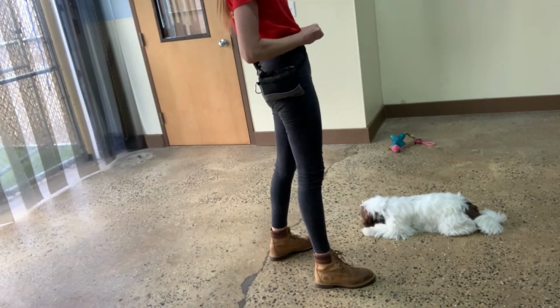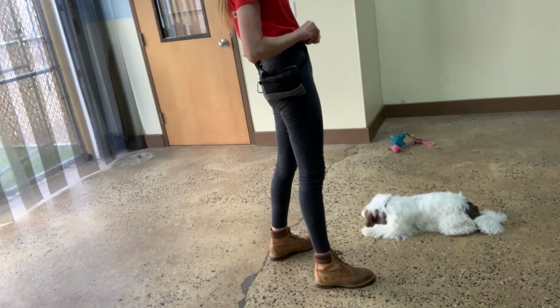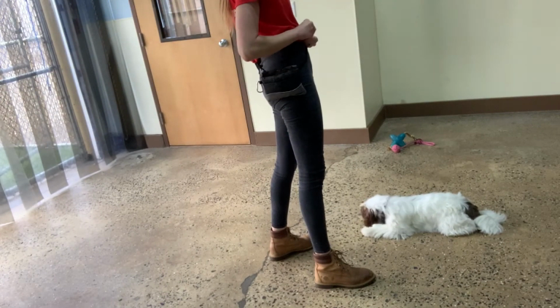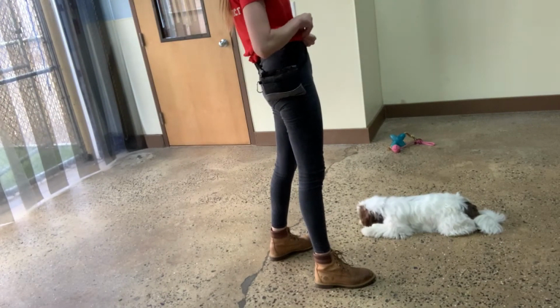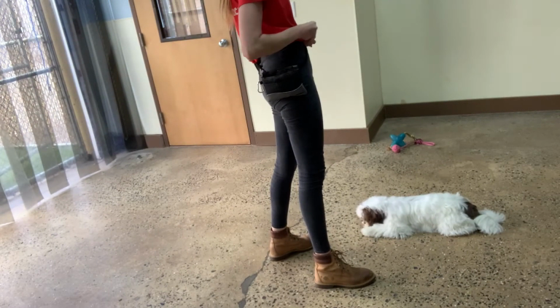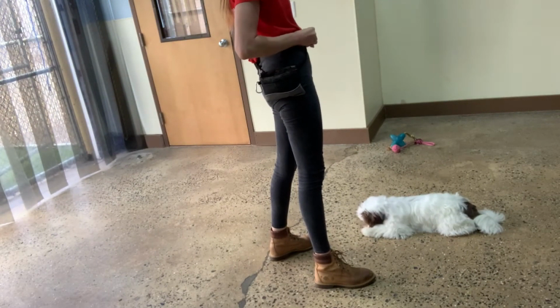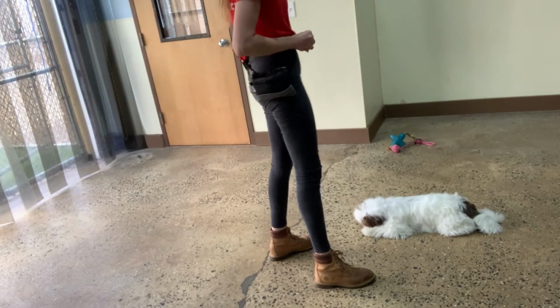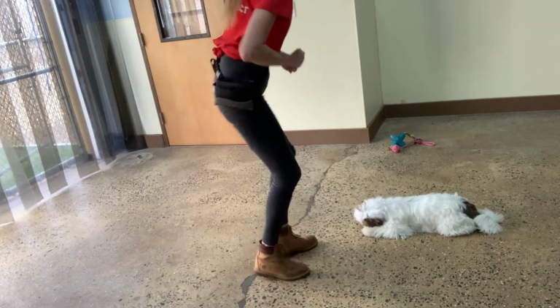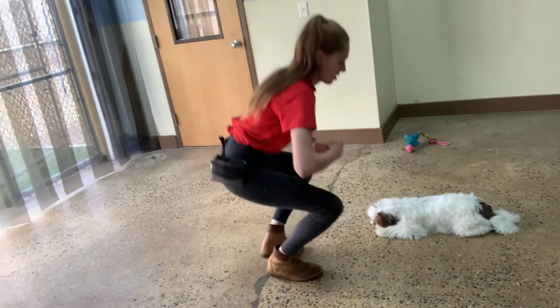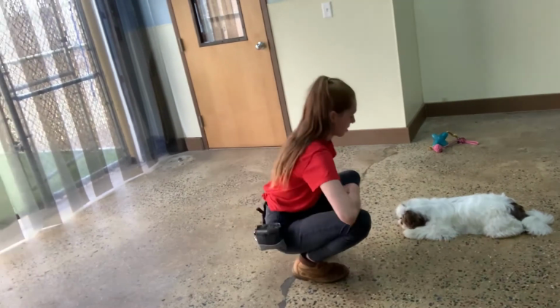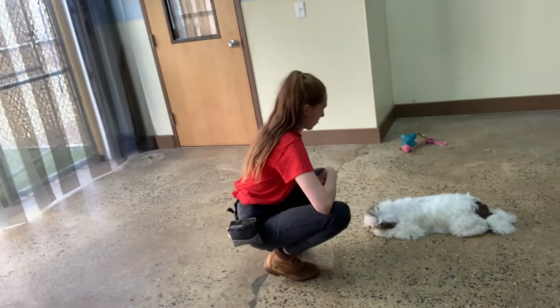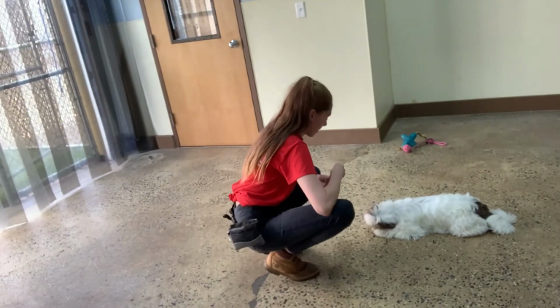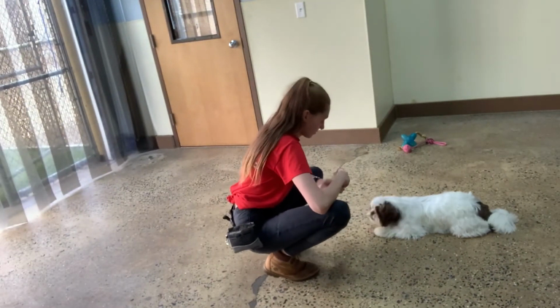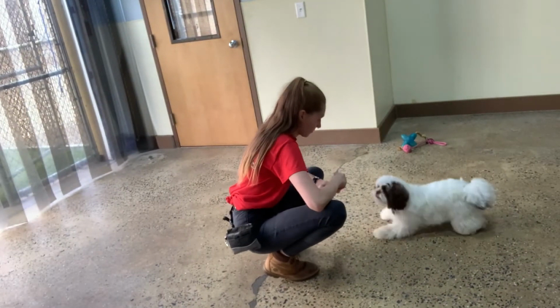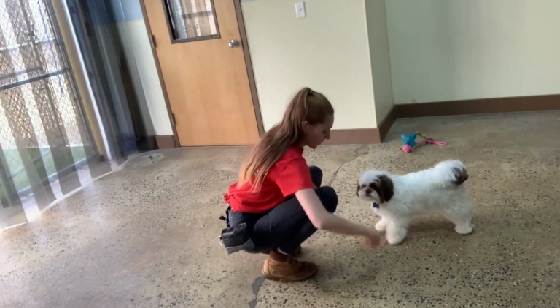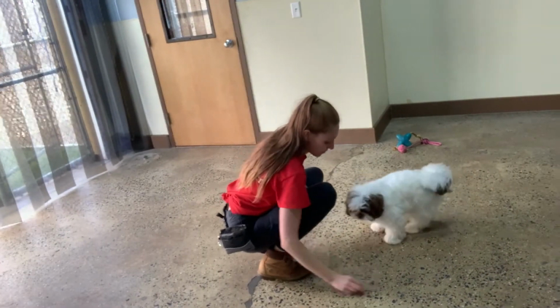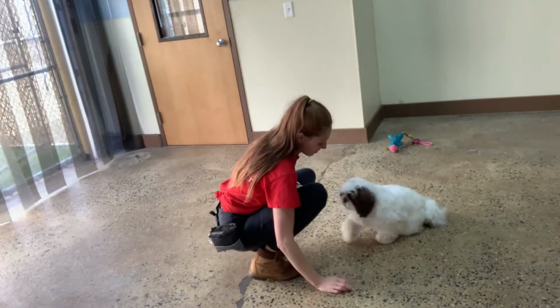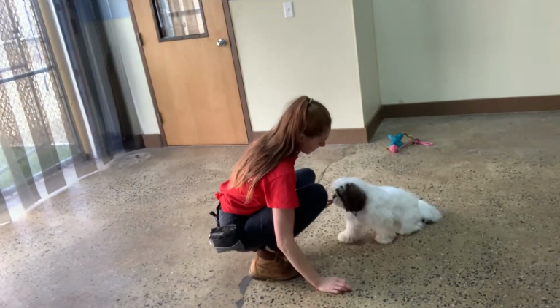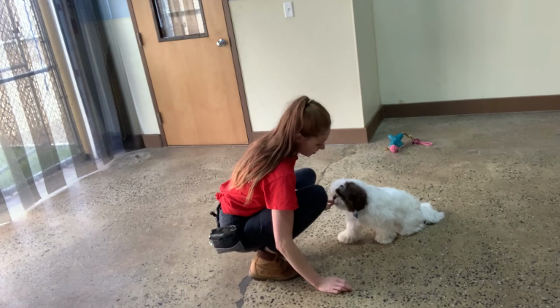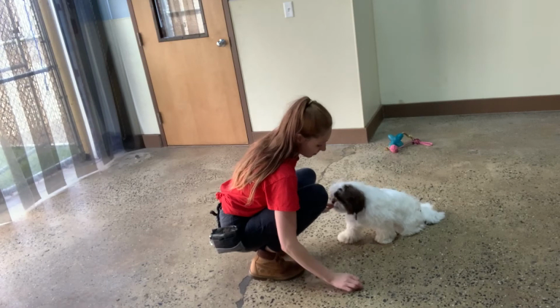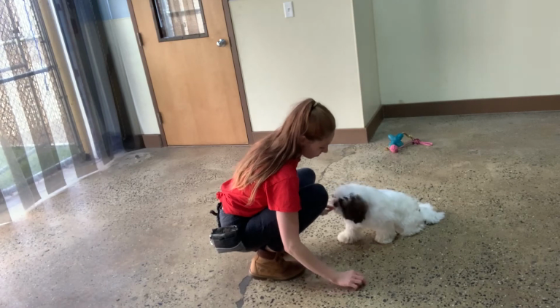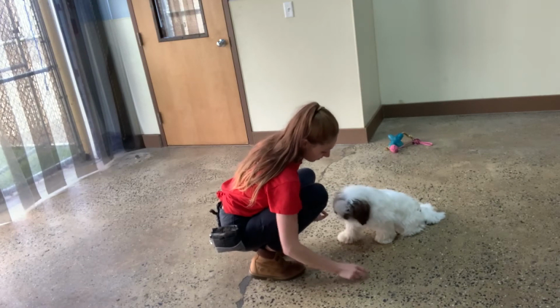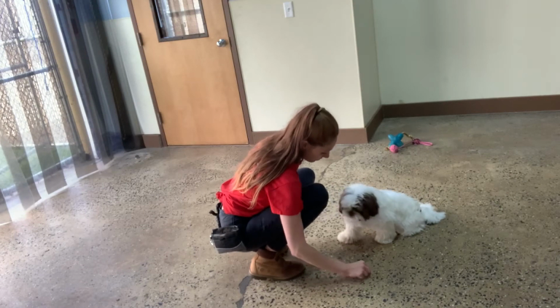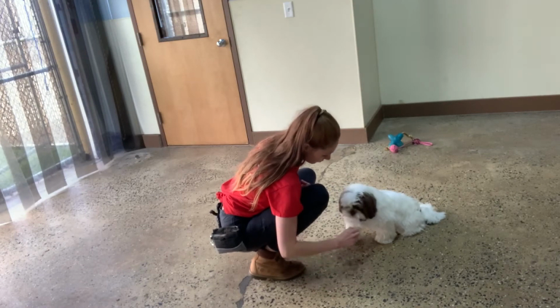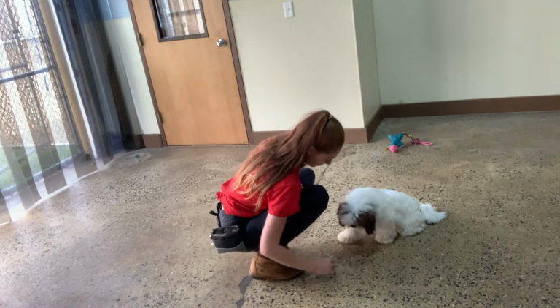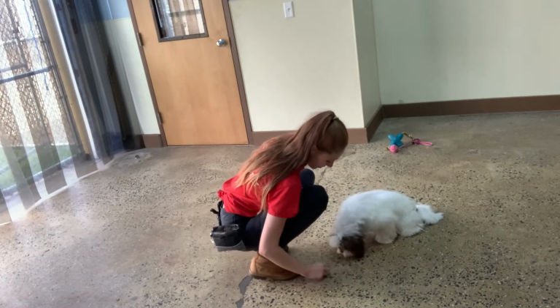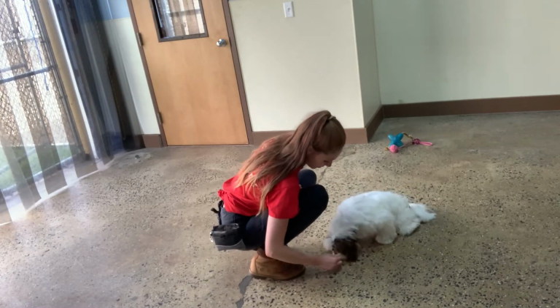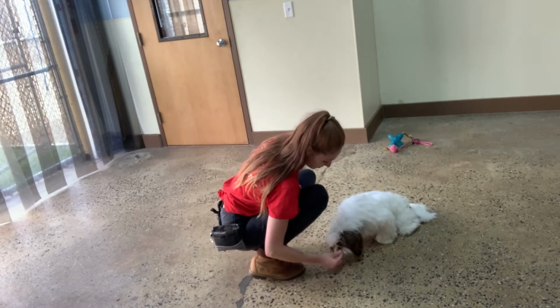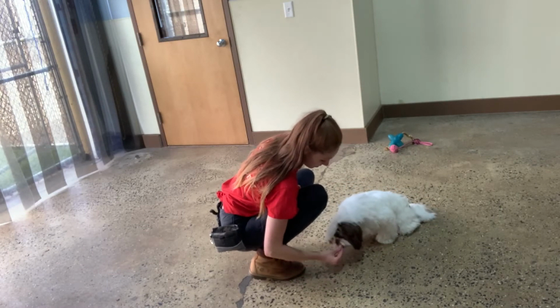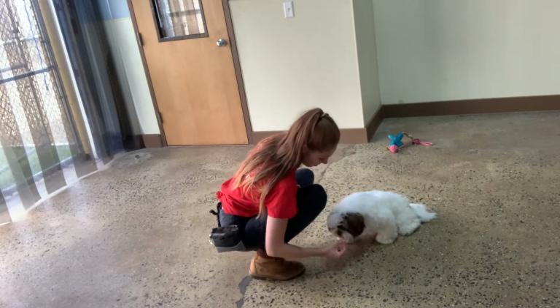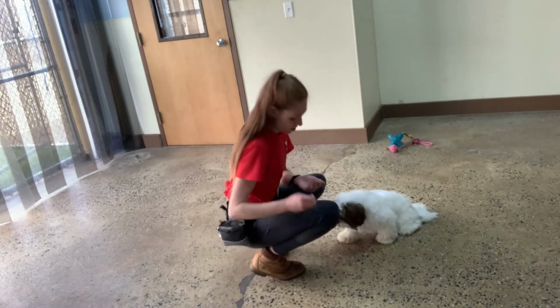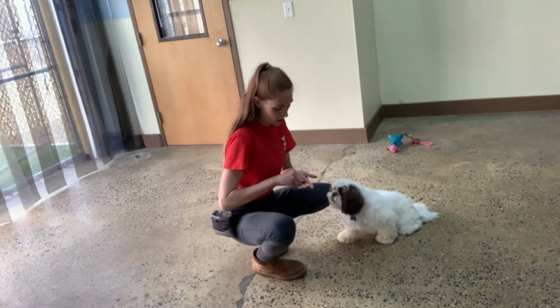Good boy Milo. High five. Leave it. Yes, good Milo. Oh, right here, buddy. Now I dropped it. There you go. Good Milo.